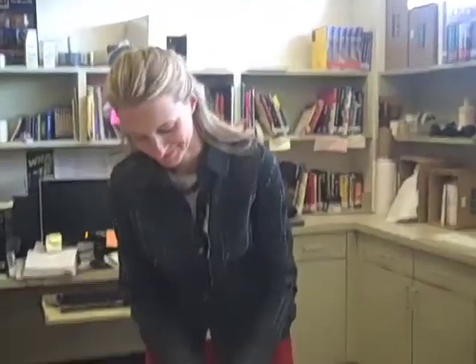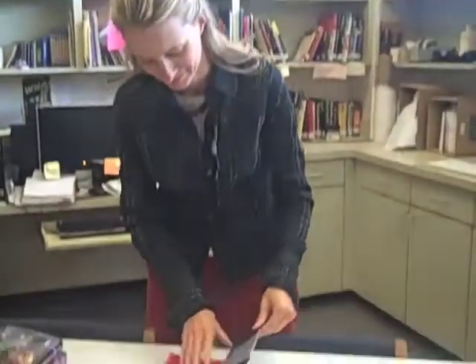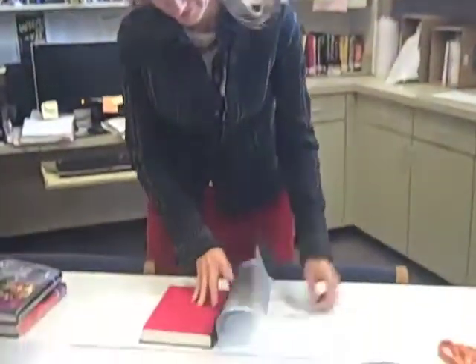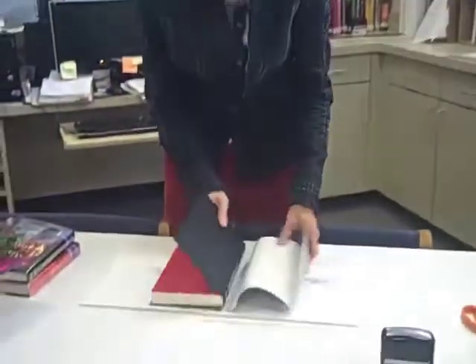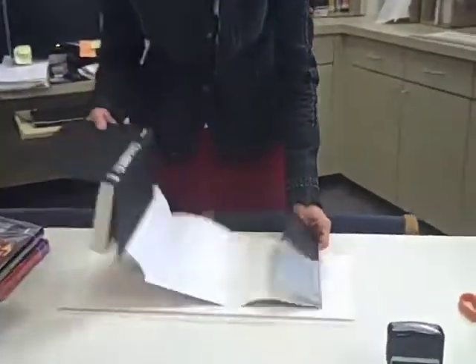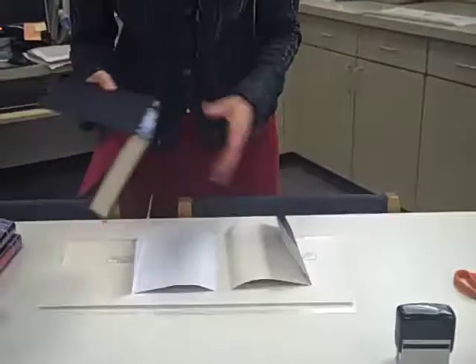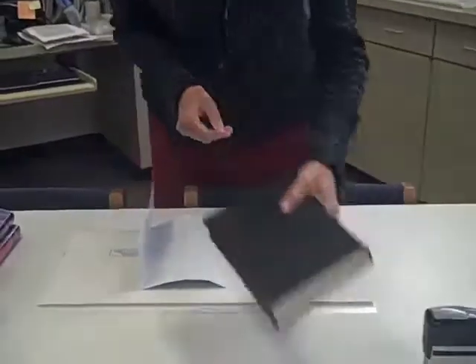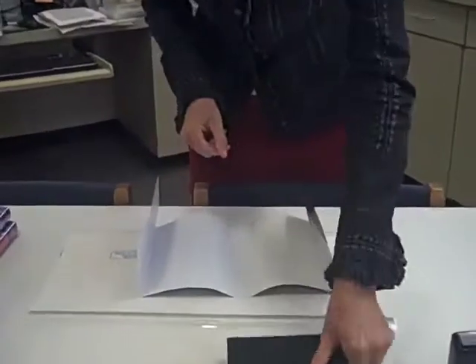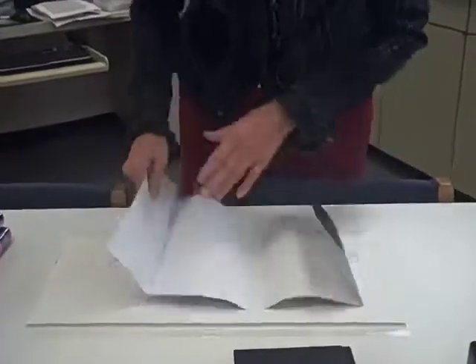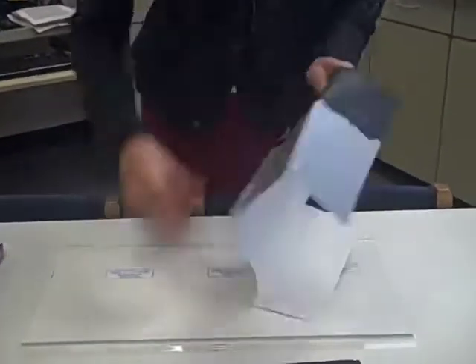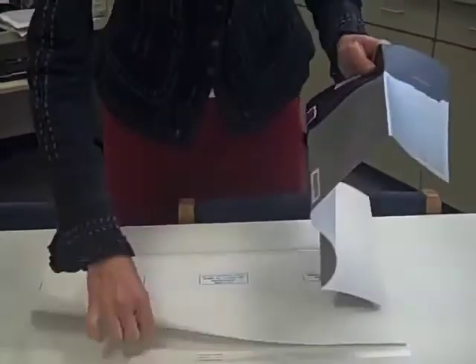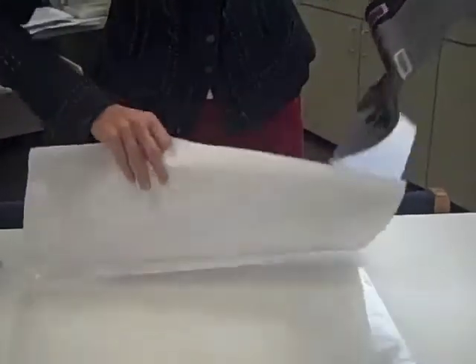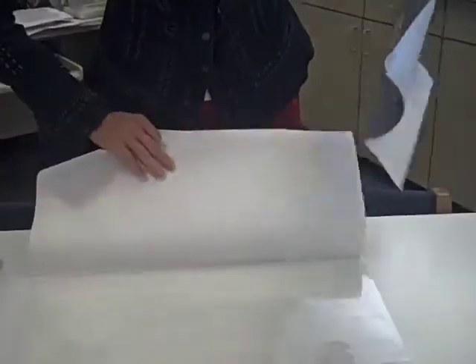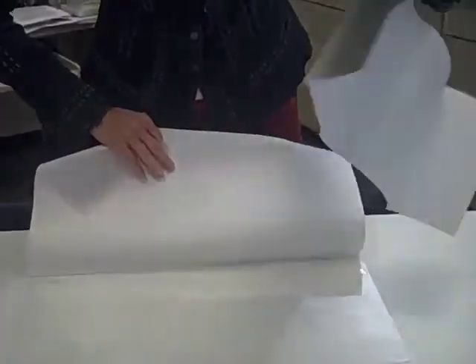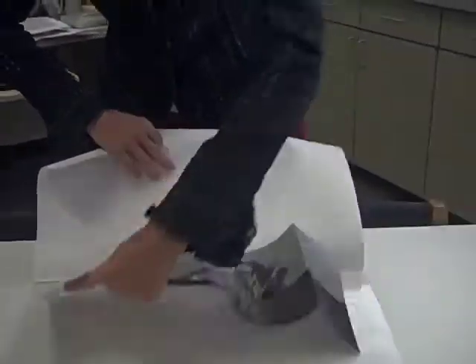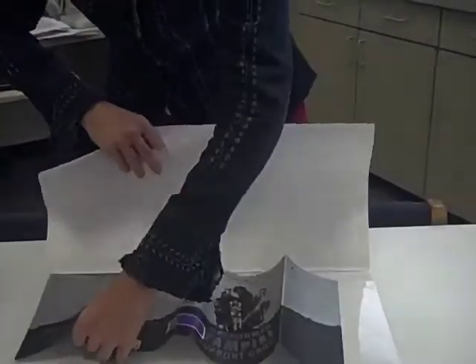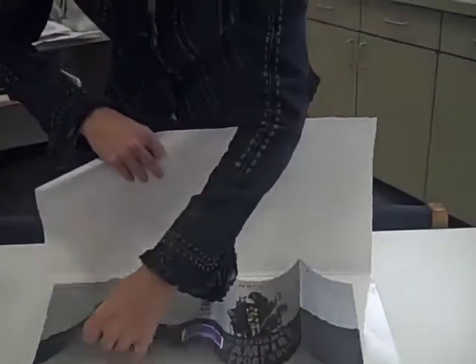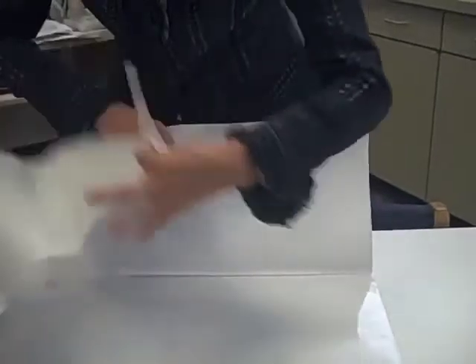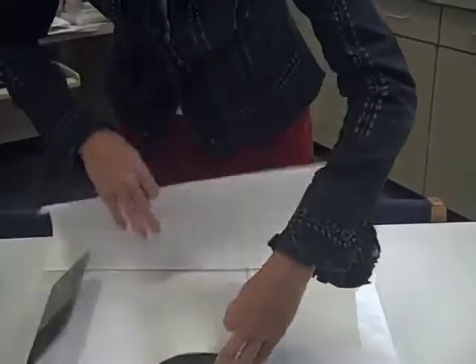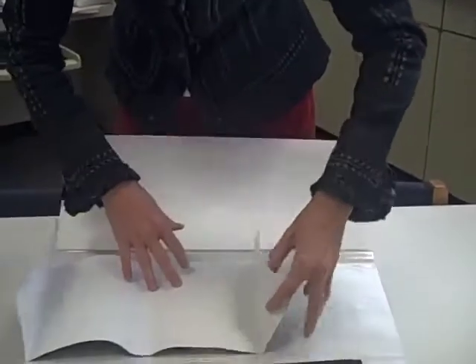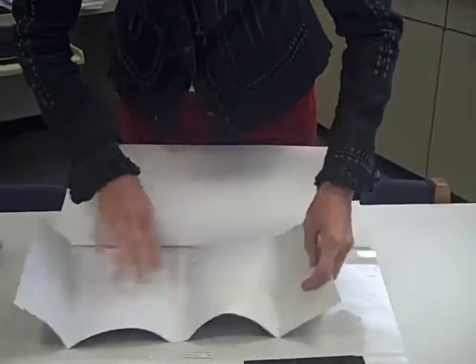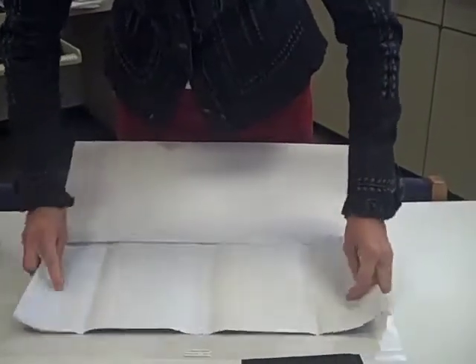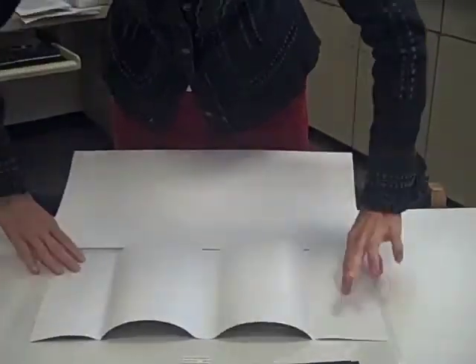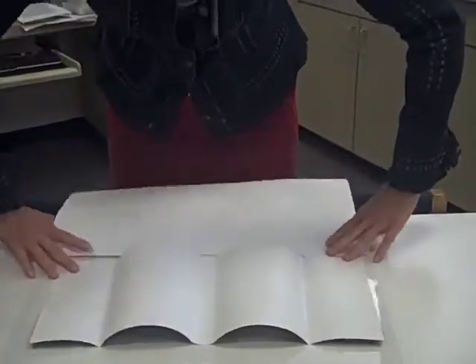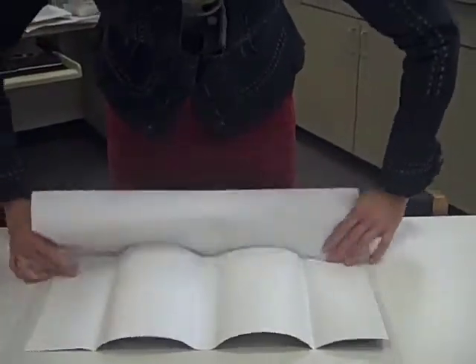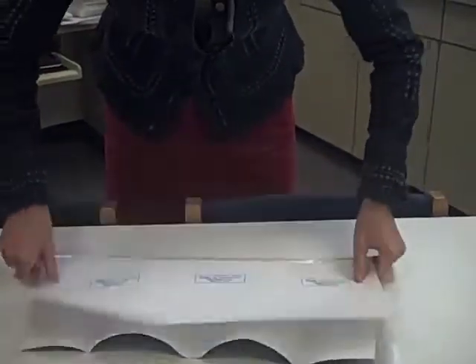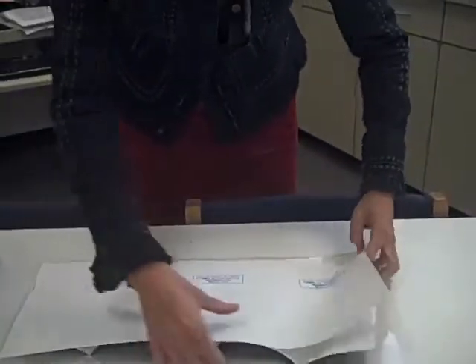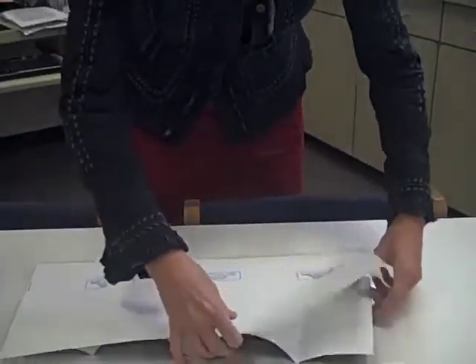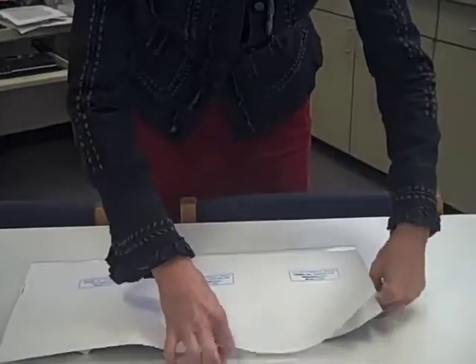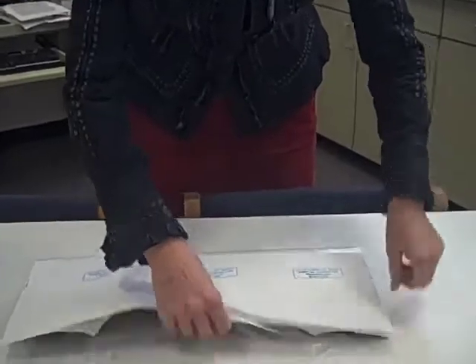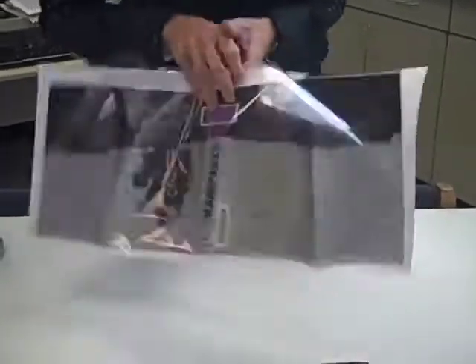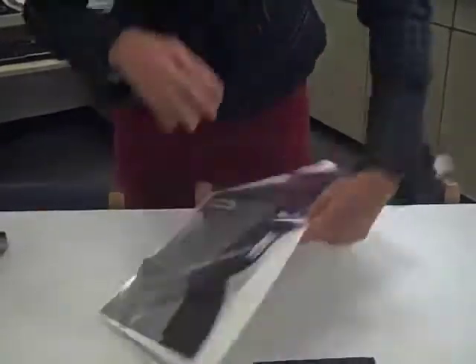Remove the paper cover from the book and insert it into the plastic cover so the image shows through.